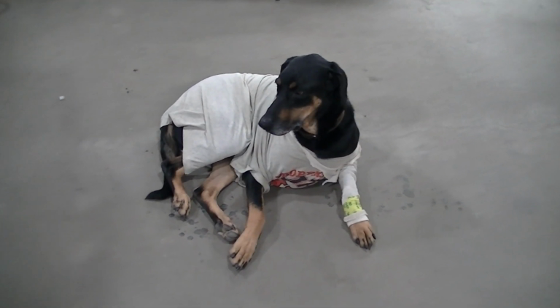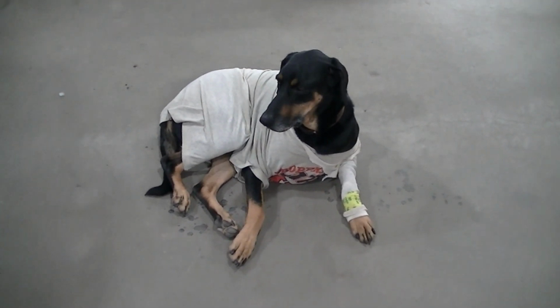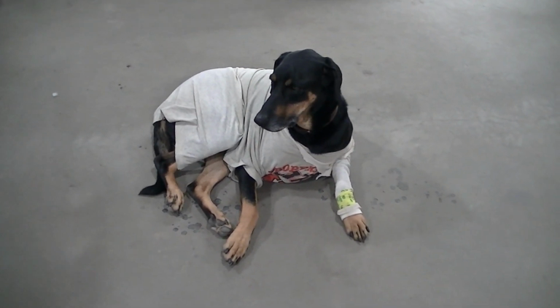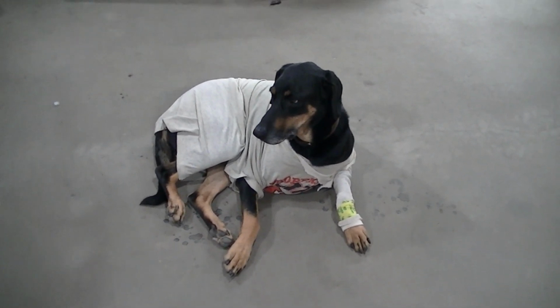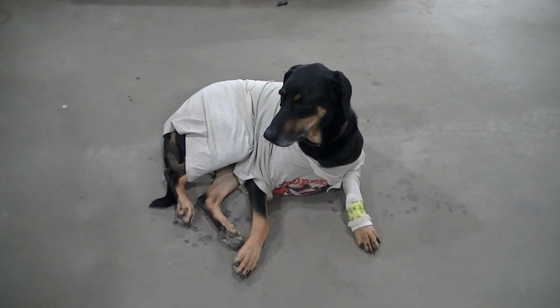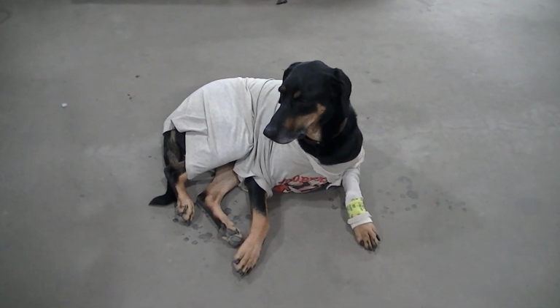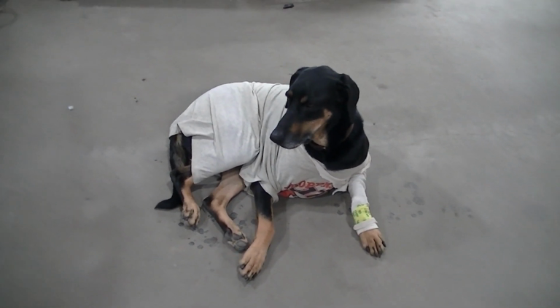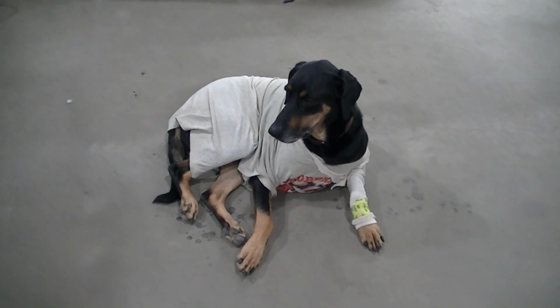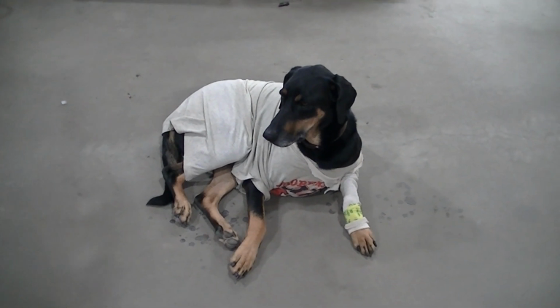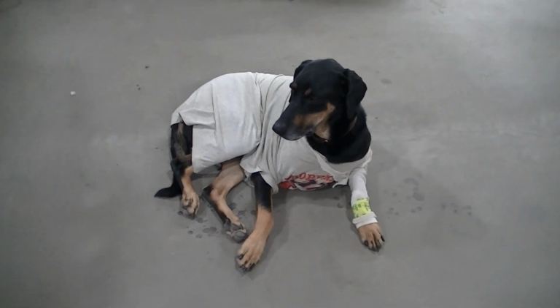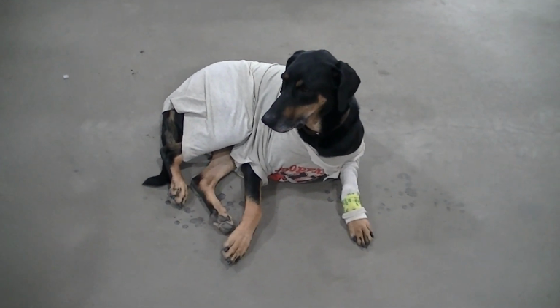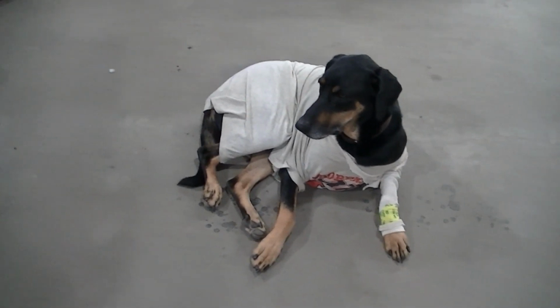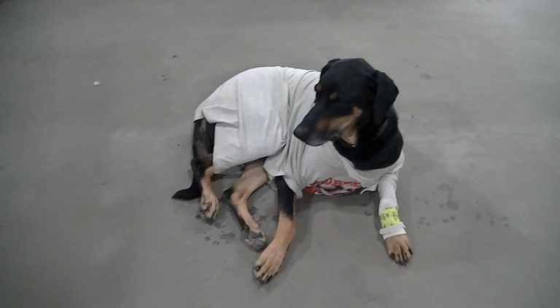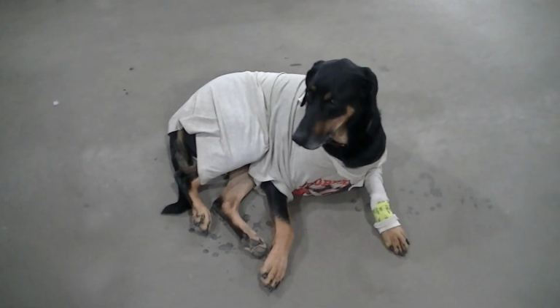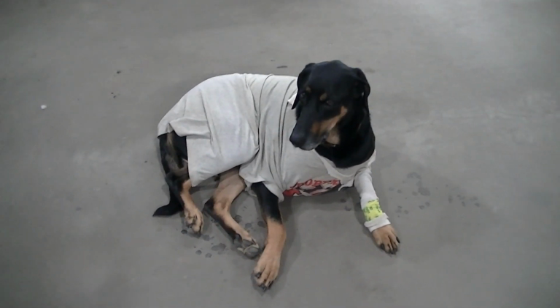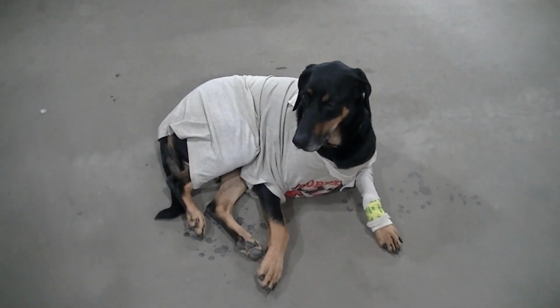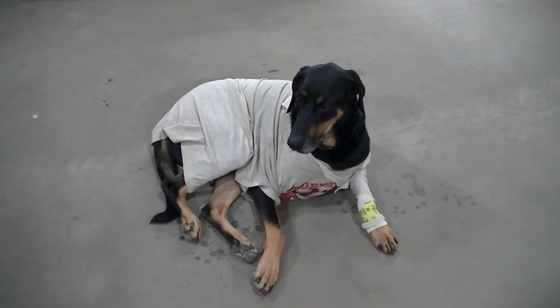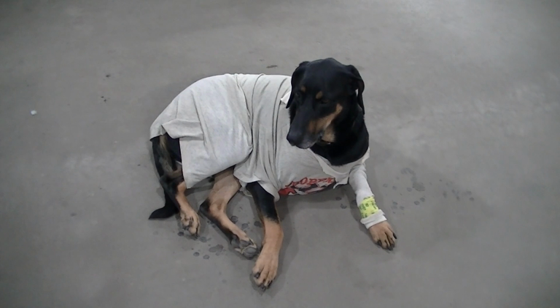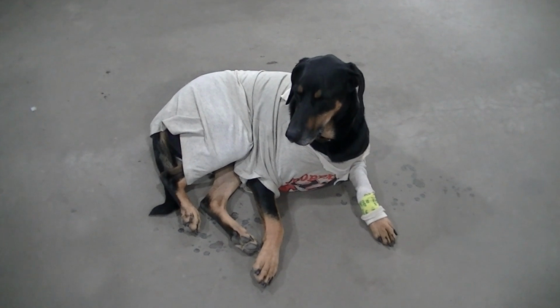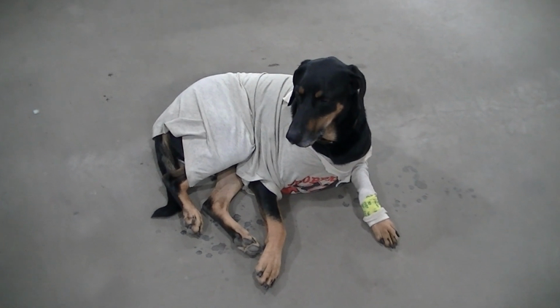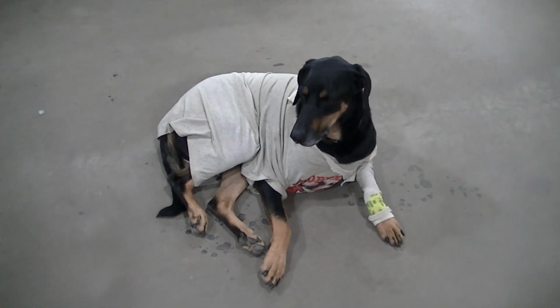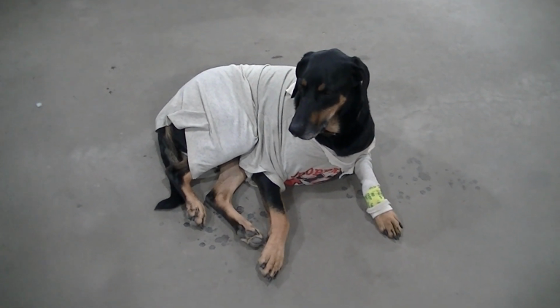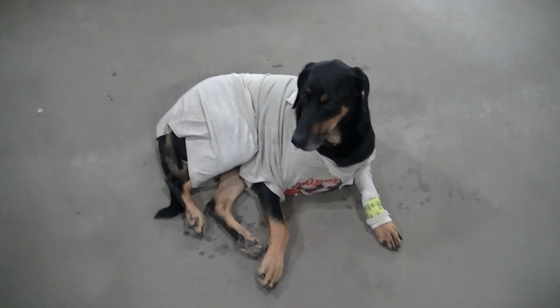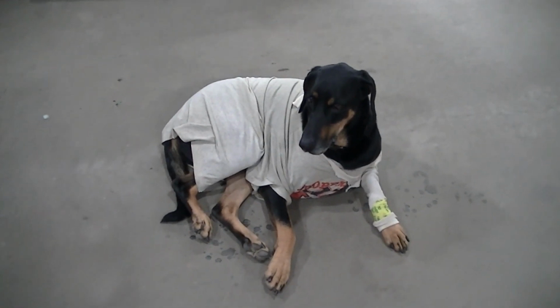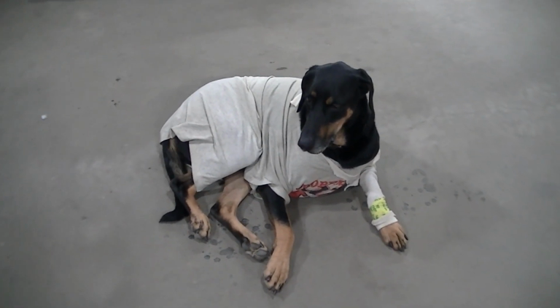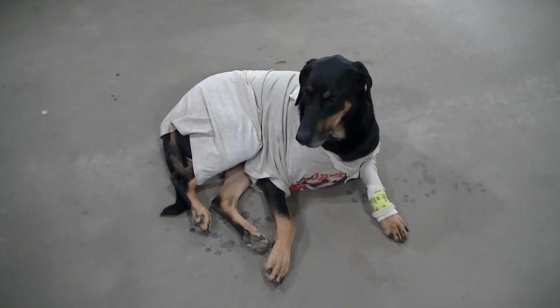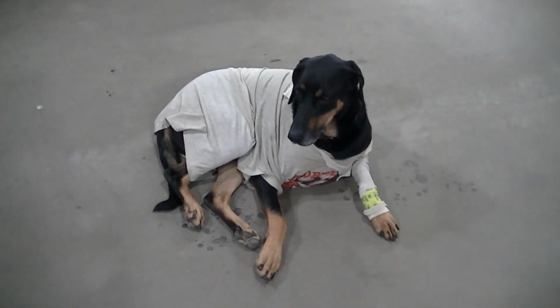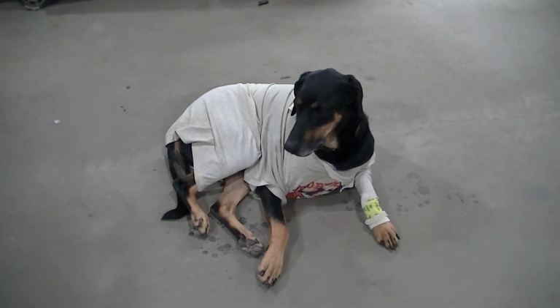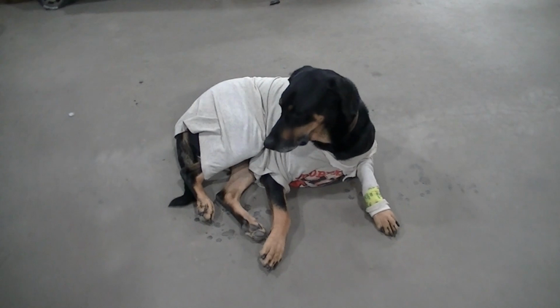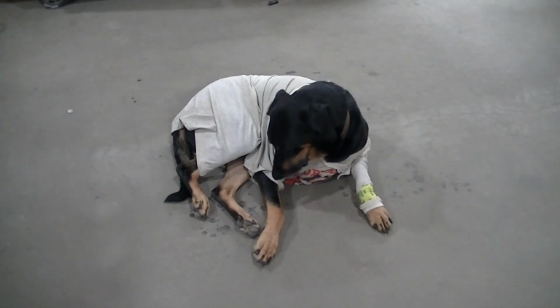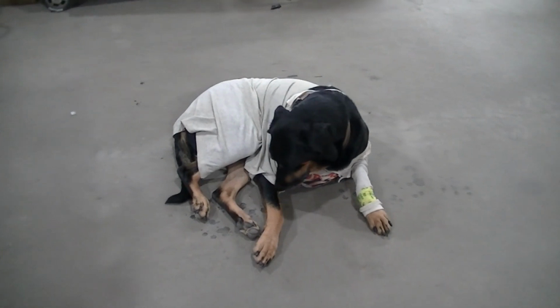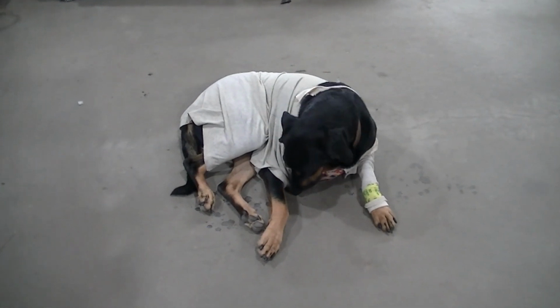He's getting his shirt all dirty there. I just dug out an old shirt from my dresser and it'll be a dog recovery shirt from now on, I guess.